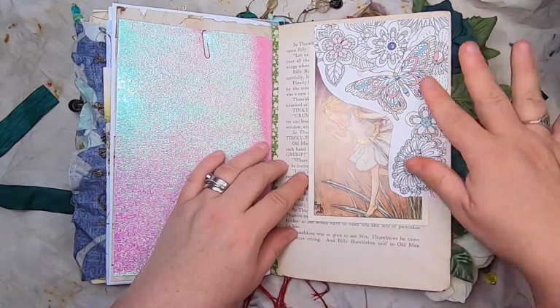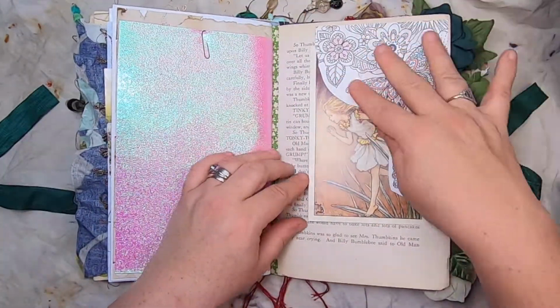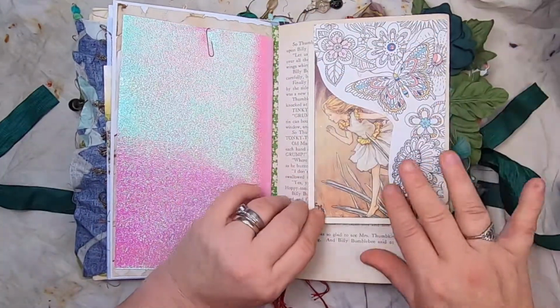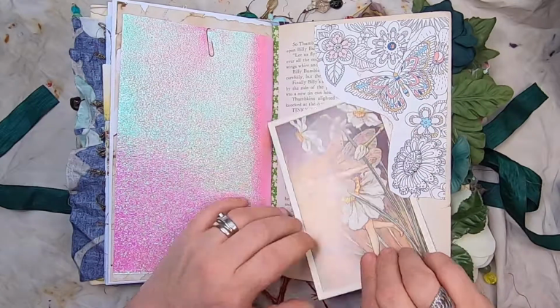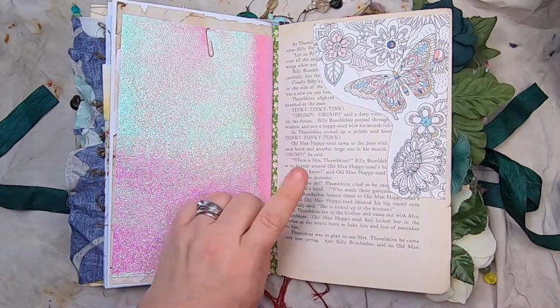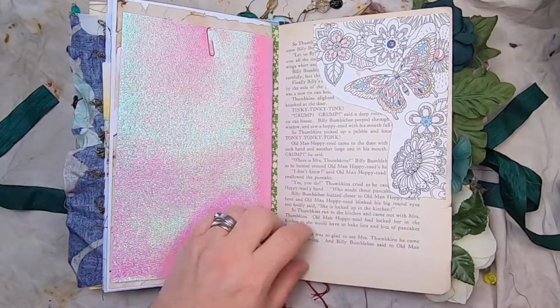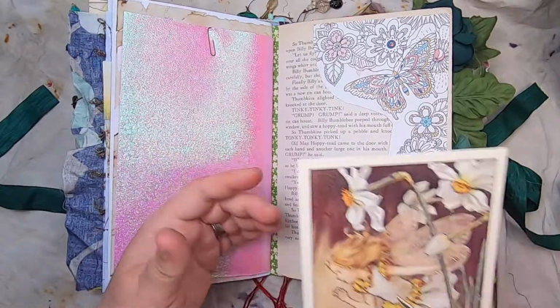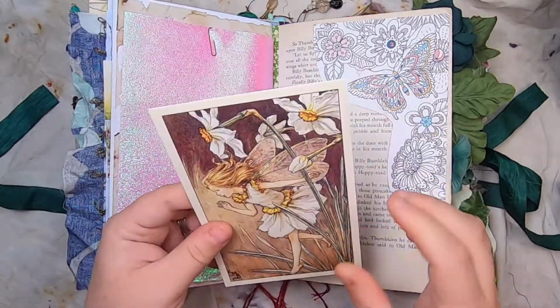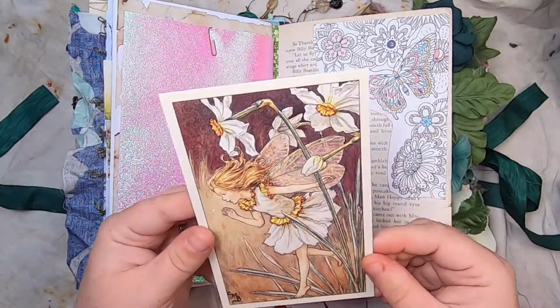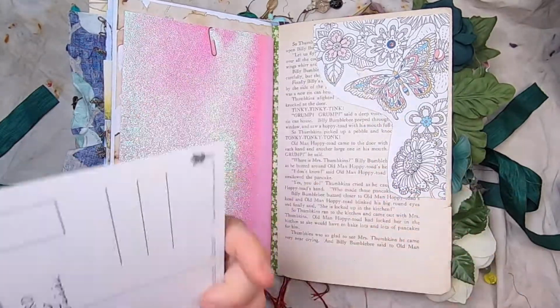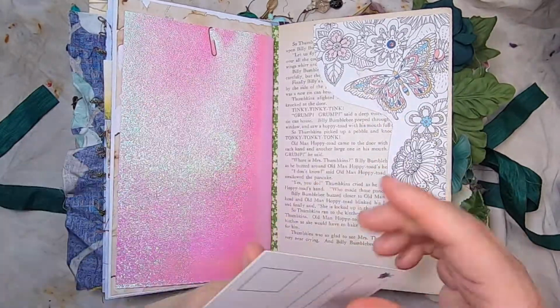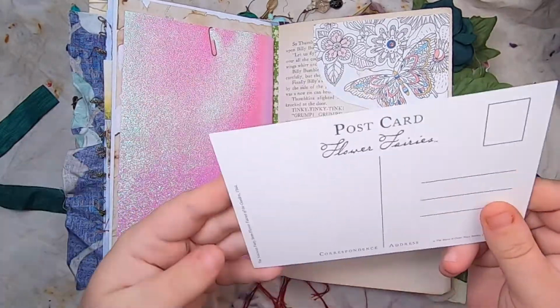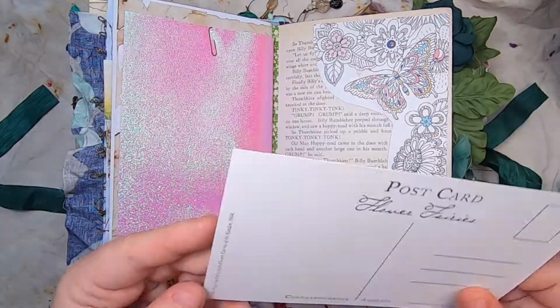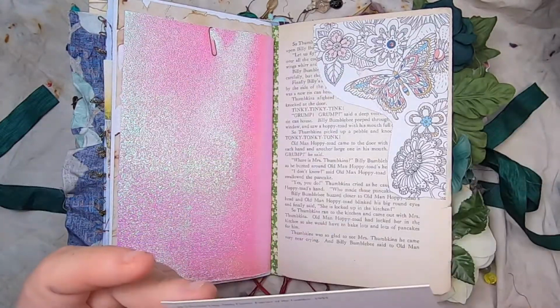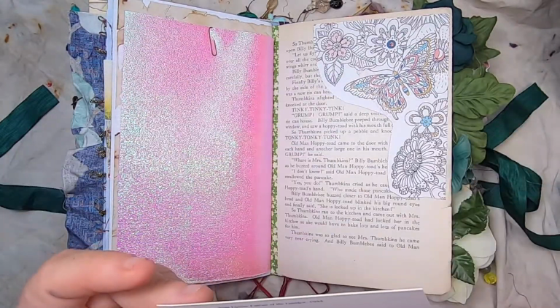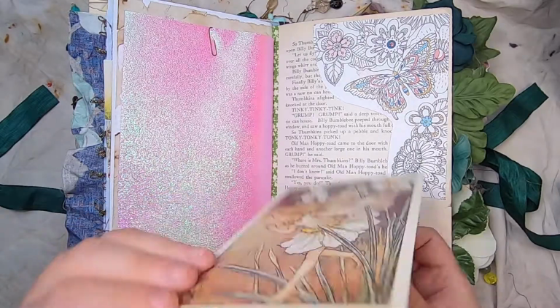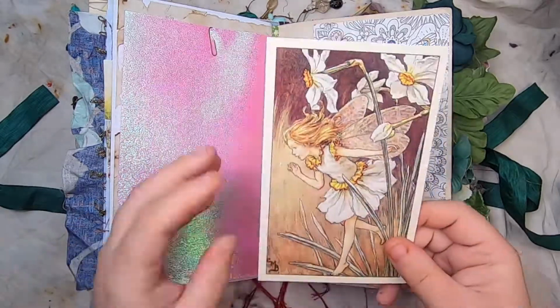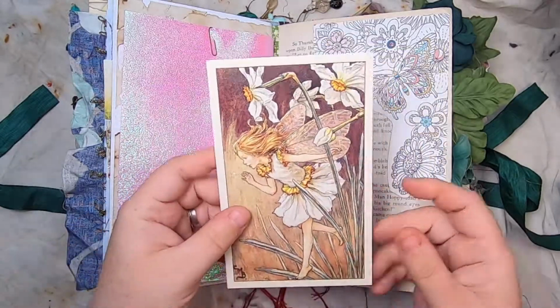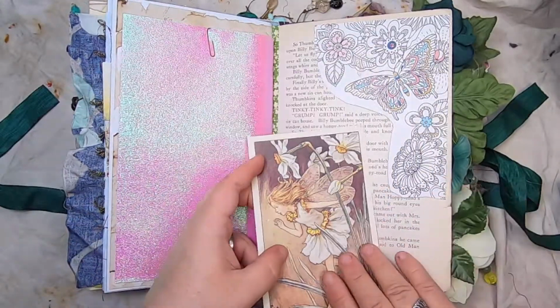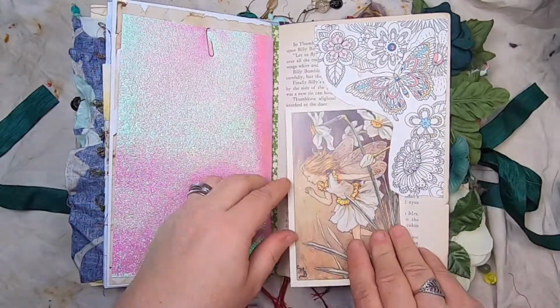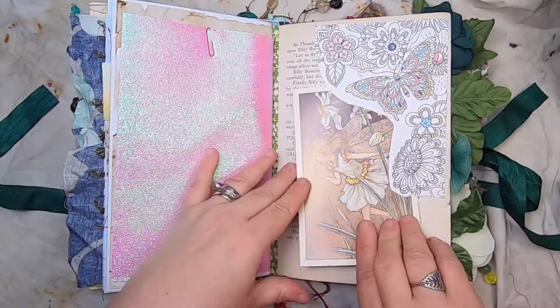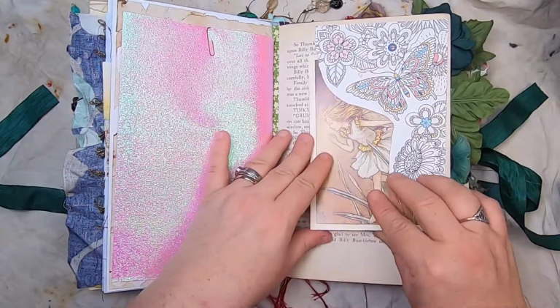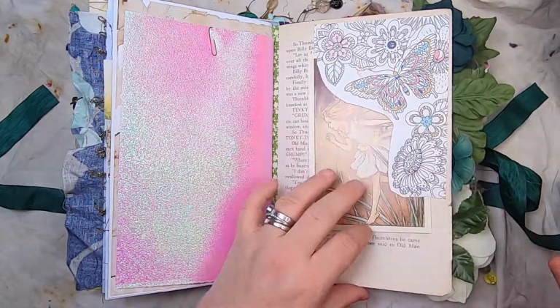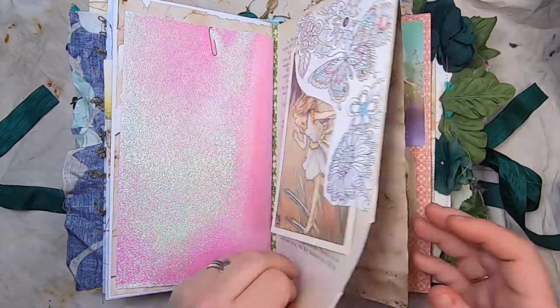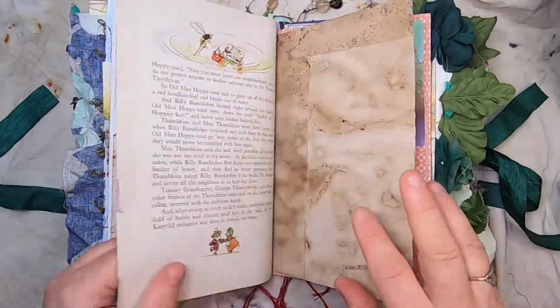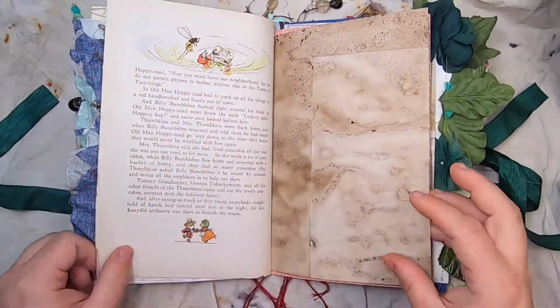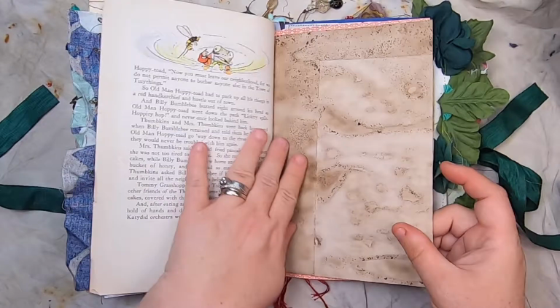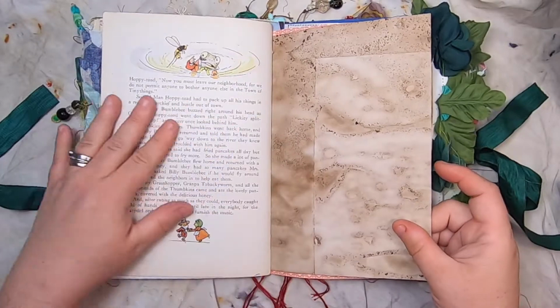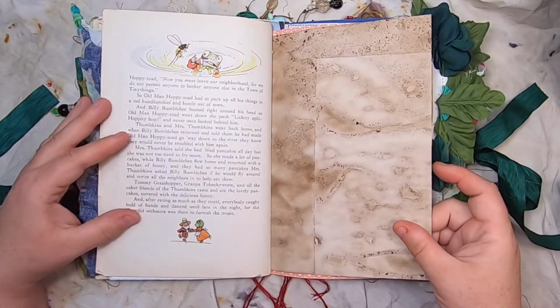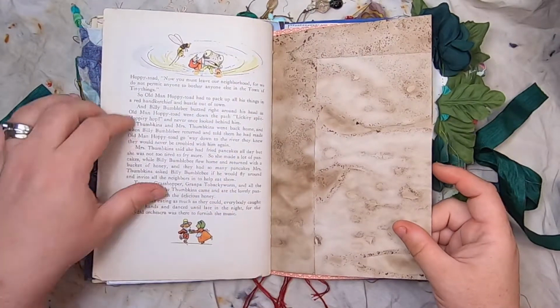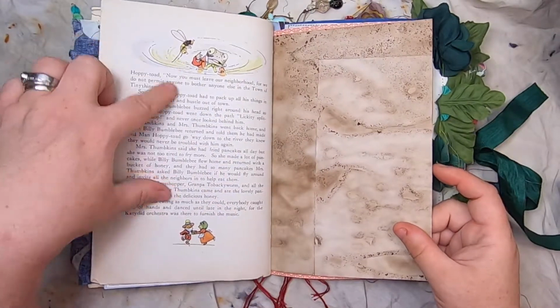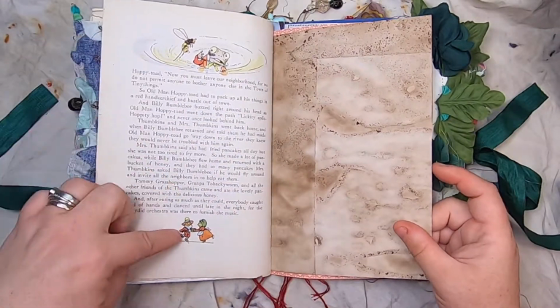Another coloring book page pocket on an original book page, and this is a postcard — the Narcissus Fairy, a Barker fairy. Another original book page with lovely illustrations.